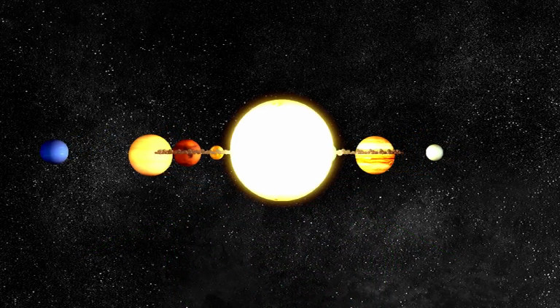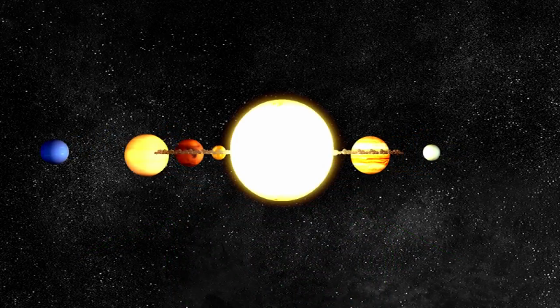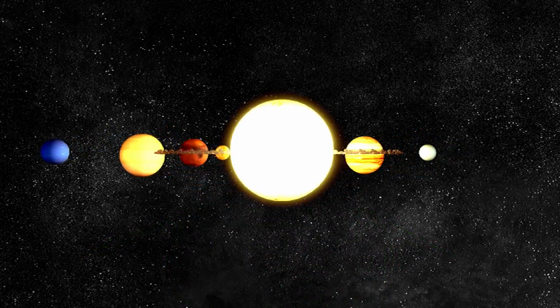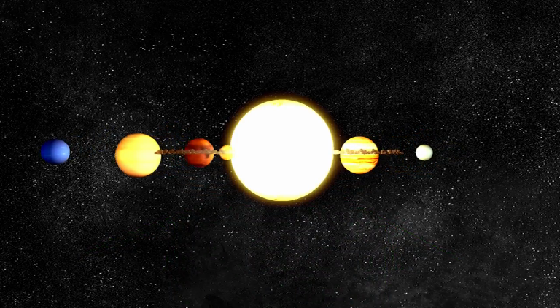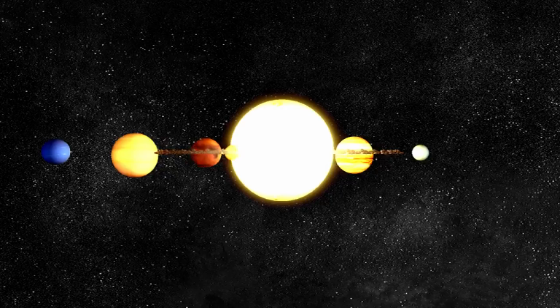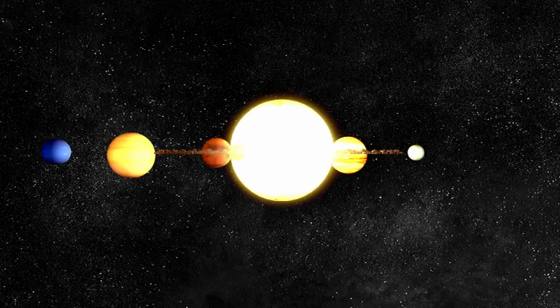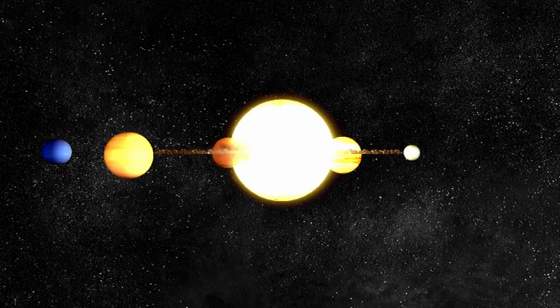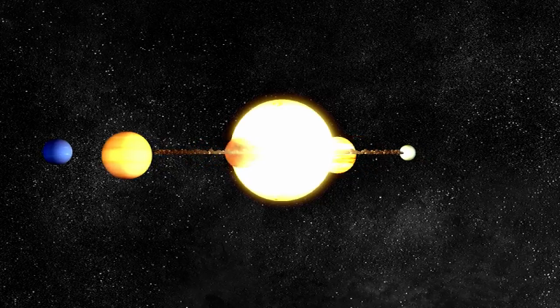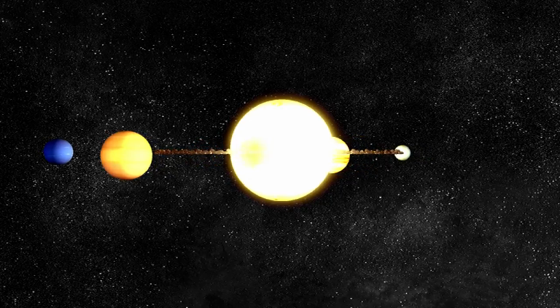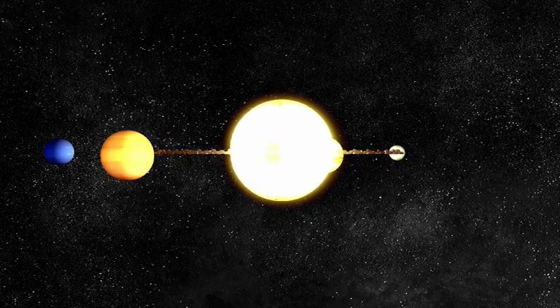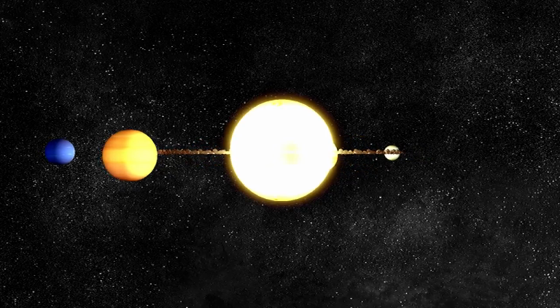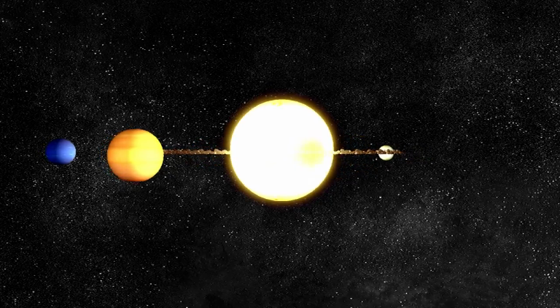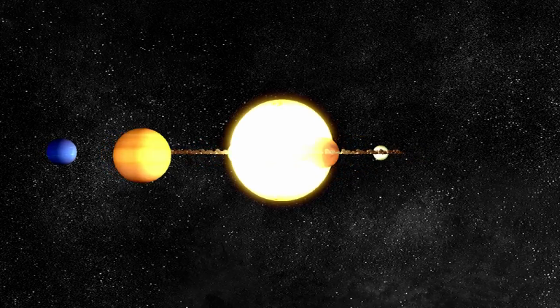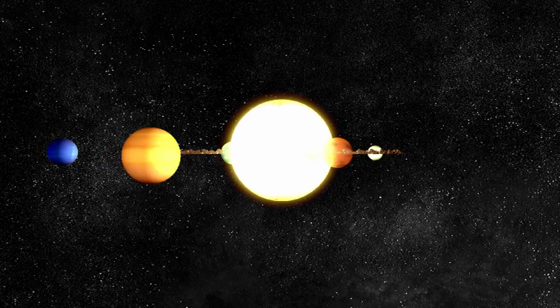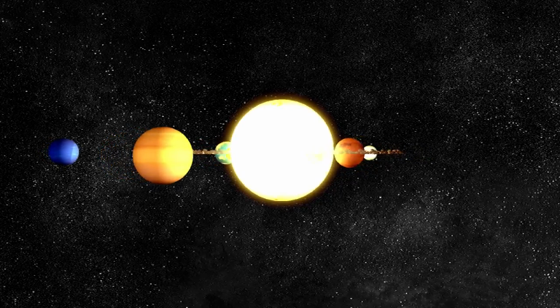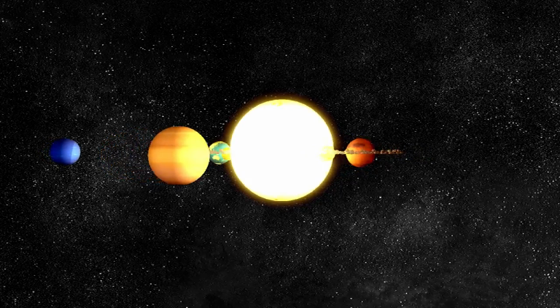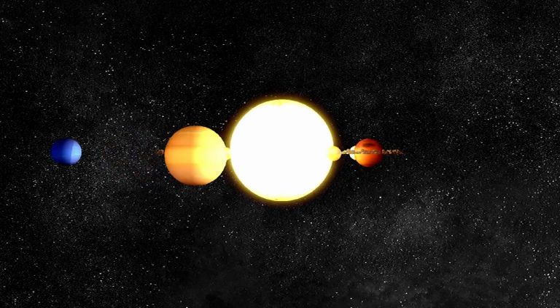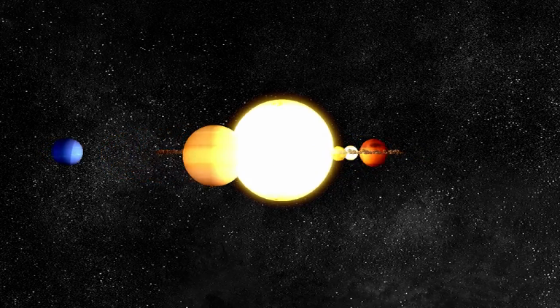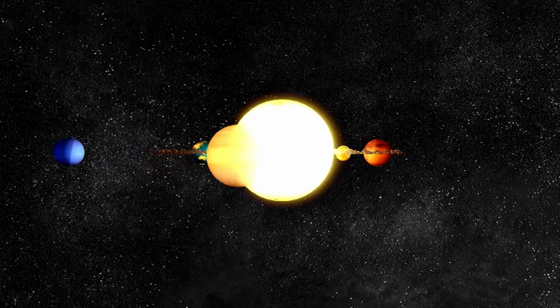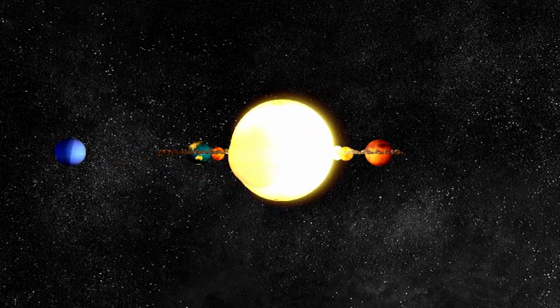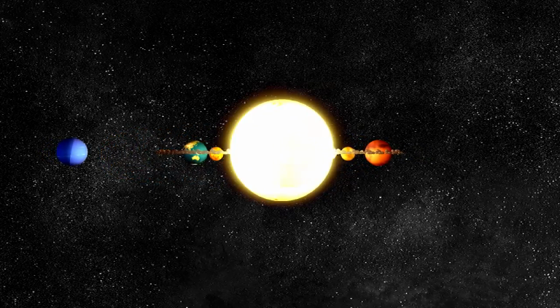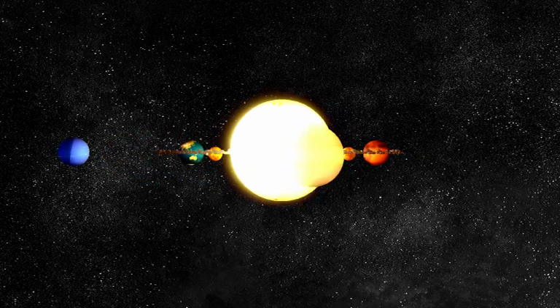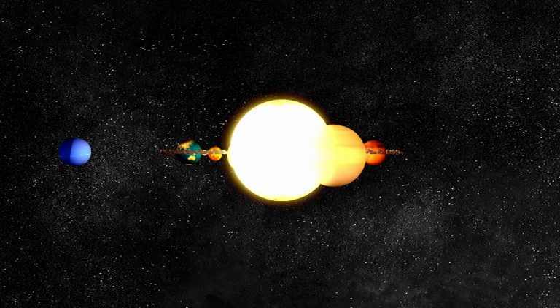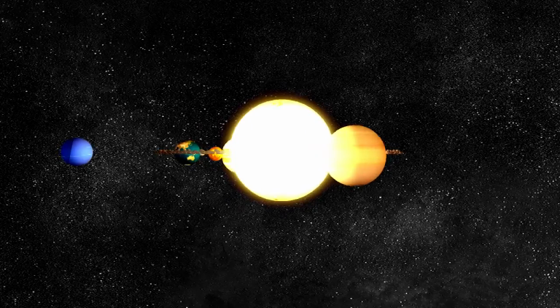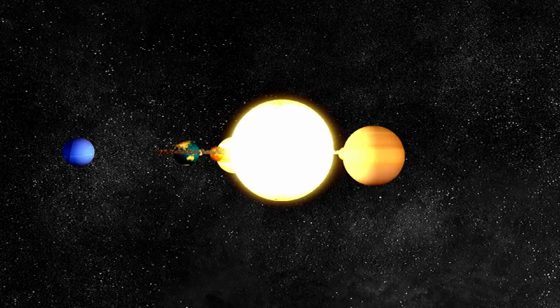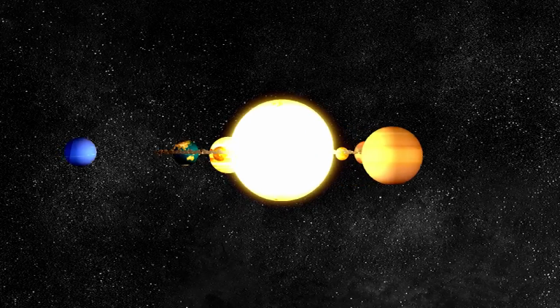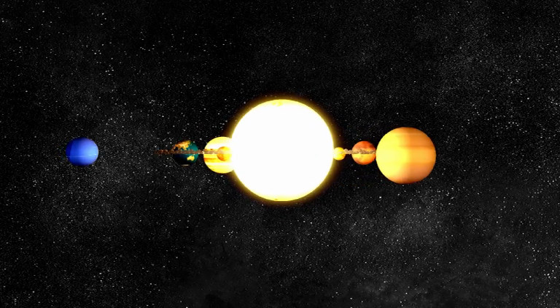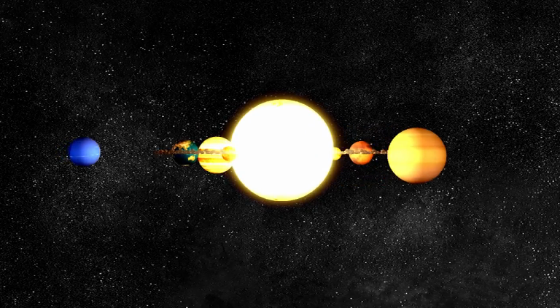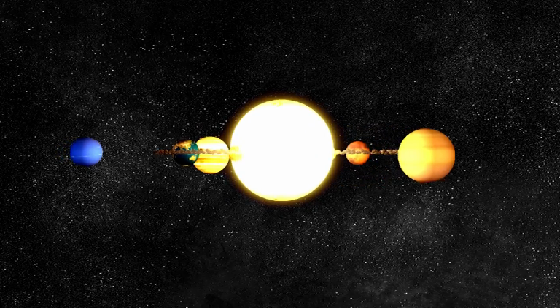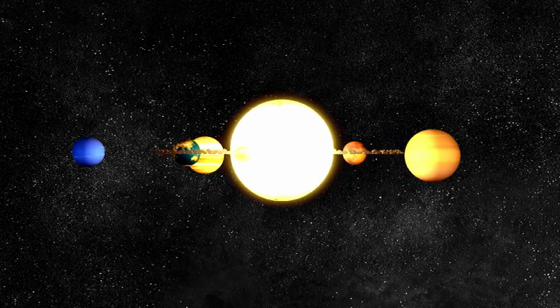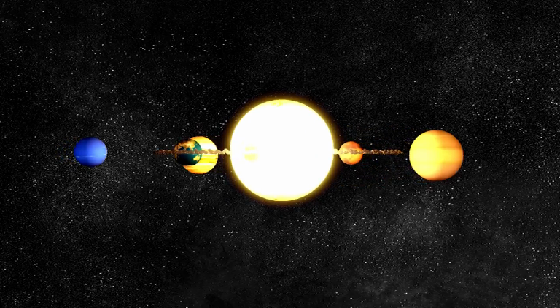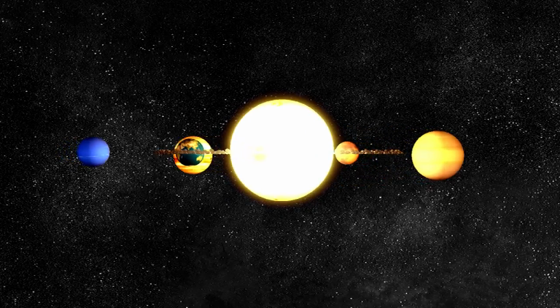Eight planets revolve around the sun. They are Mercury, Venus, Earth, Mars, Jupiter, Saturn, Uranus, and Neptune.